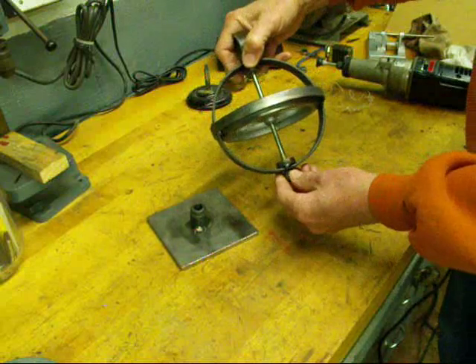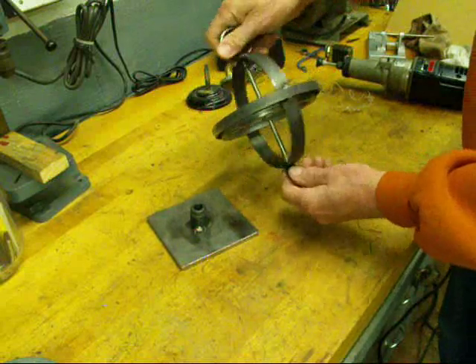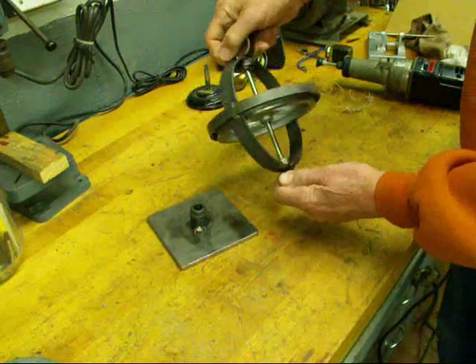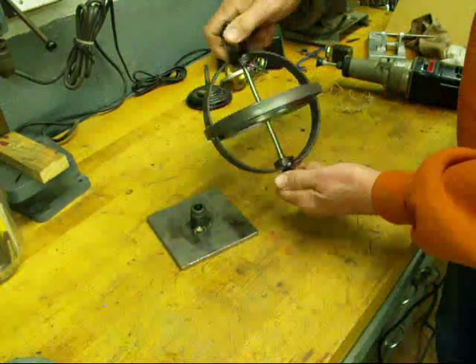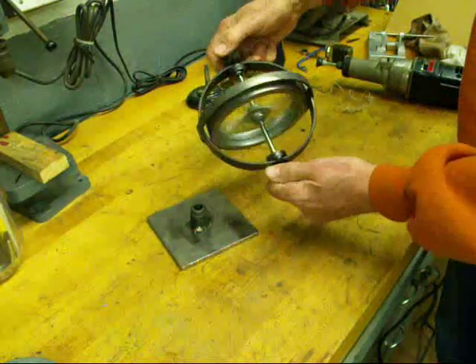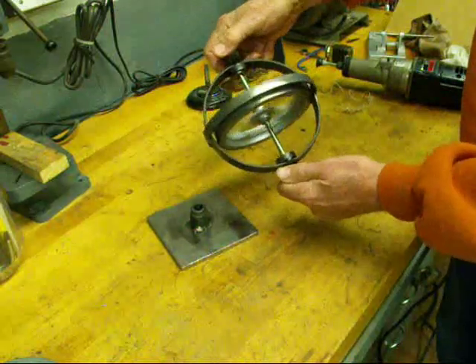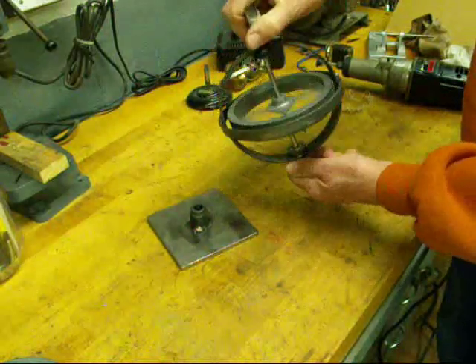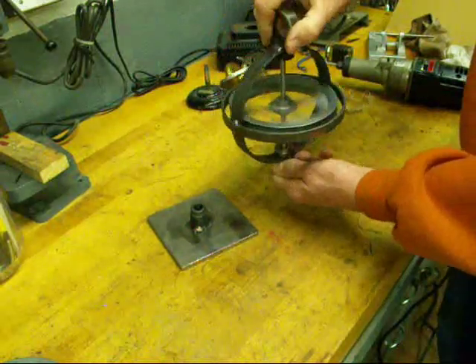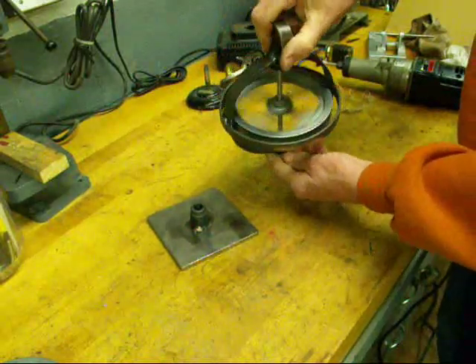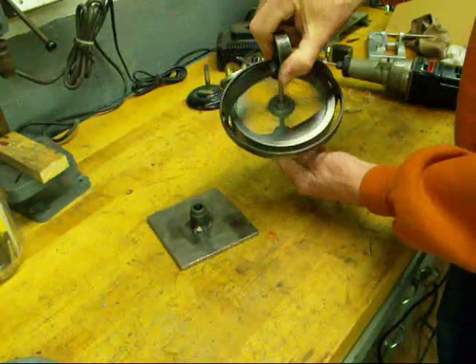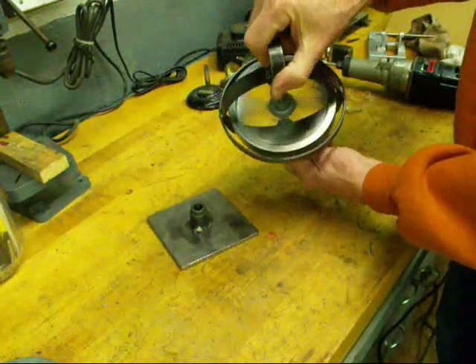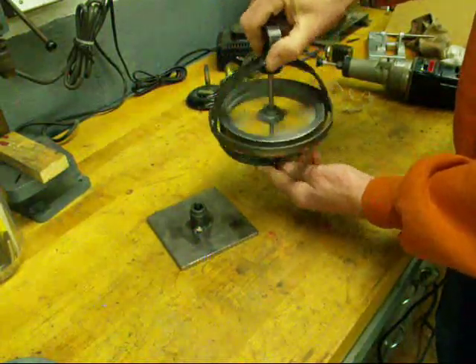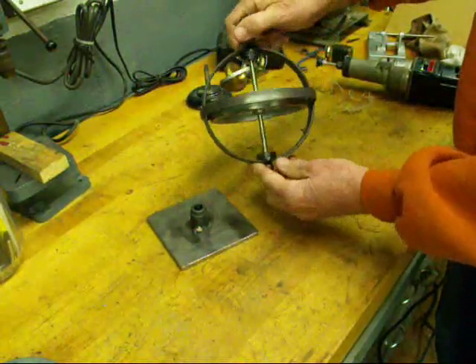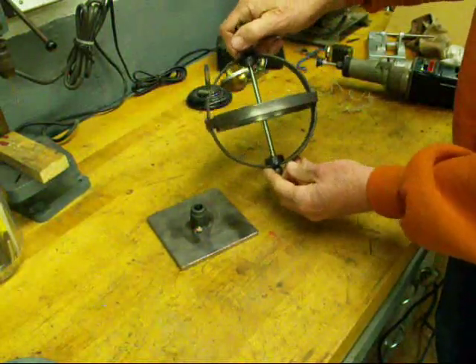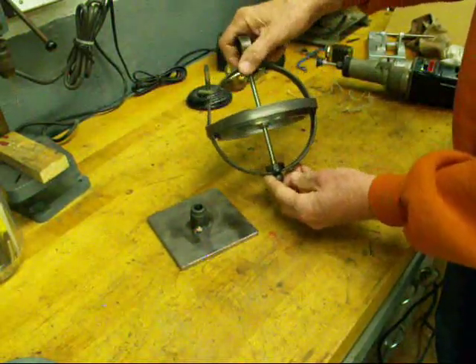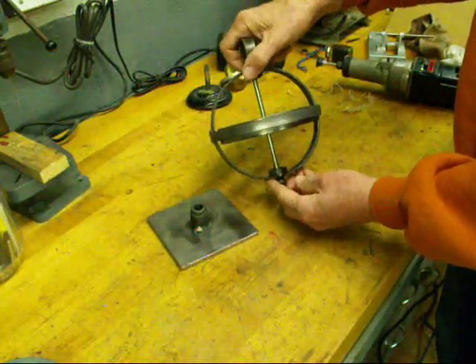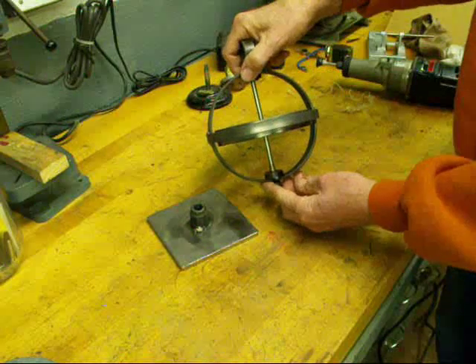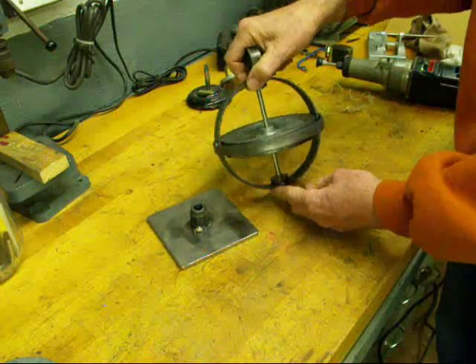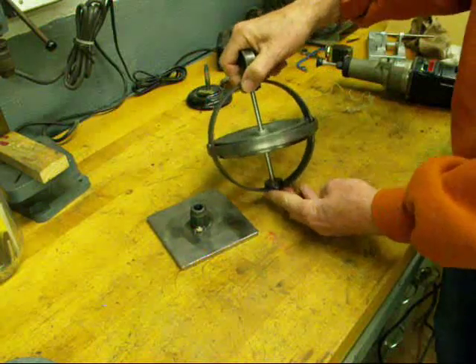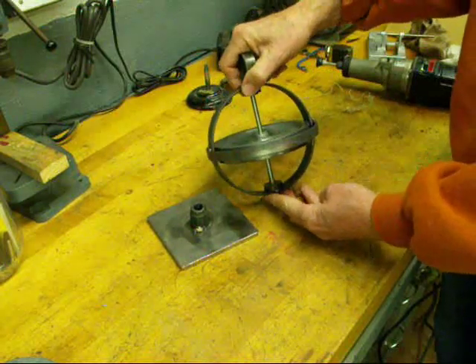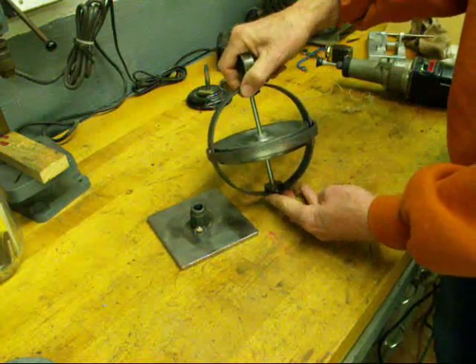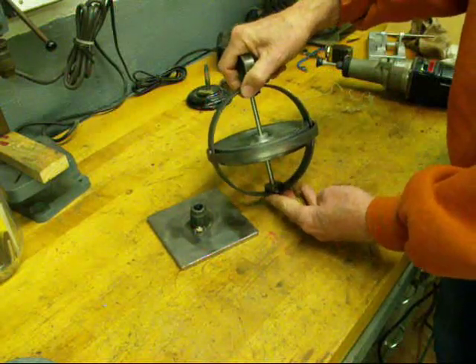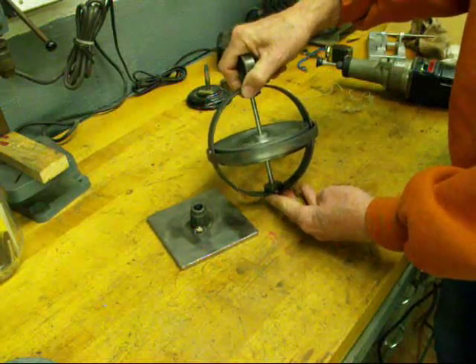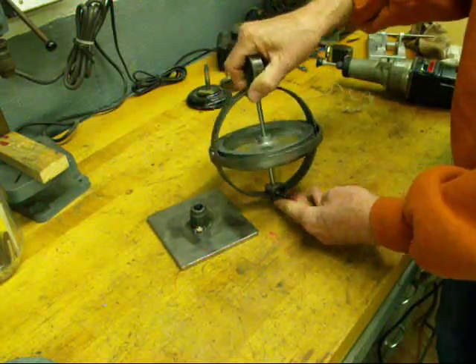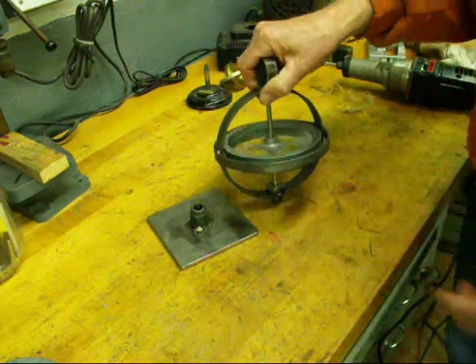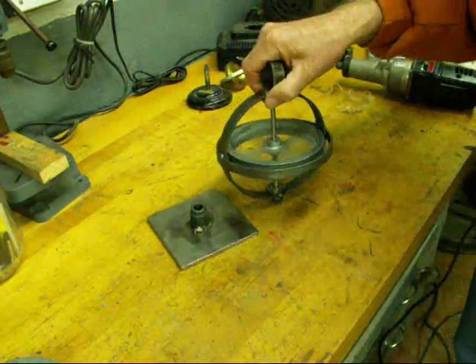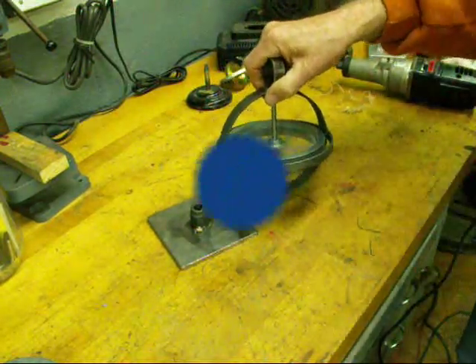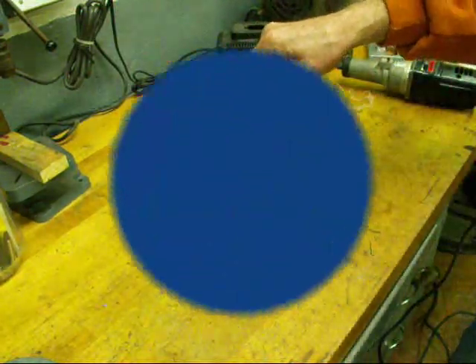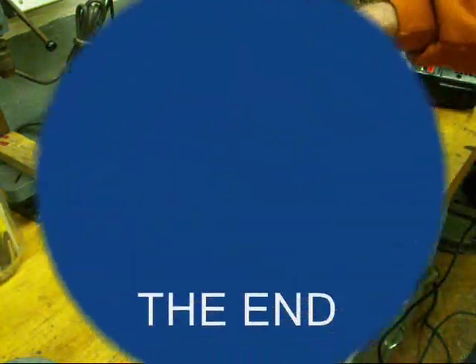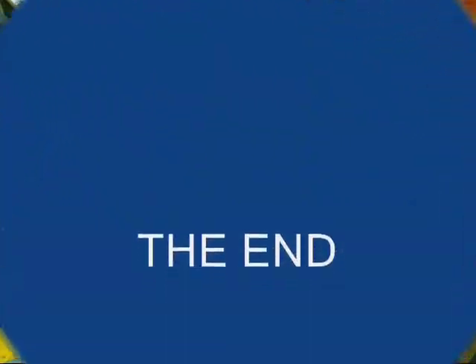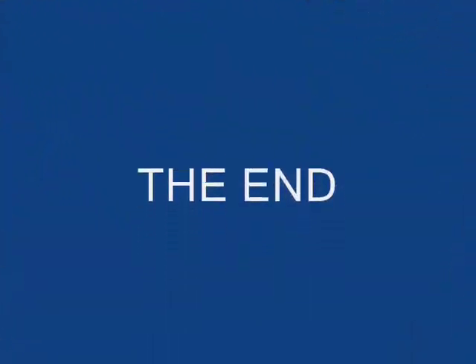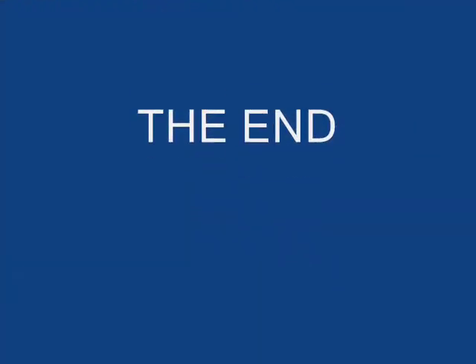Hope you liked this little demonstration on the homemade gyroscope. Tubal Cain saying so long for now.